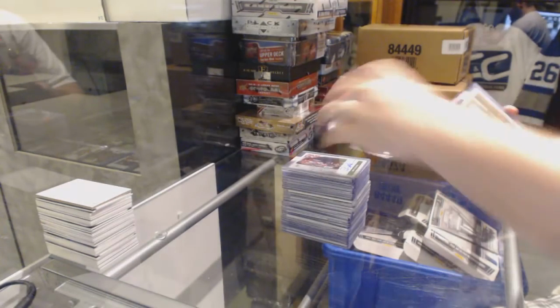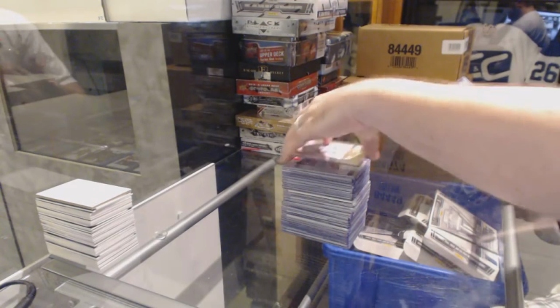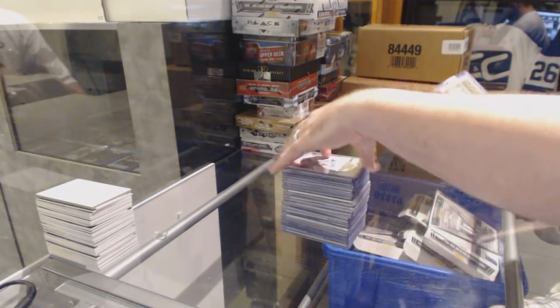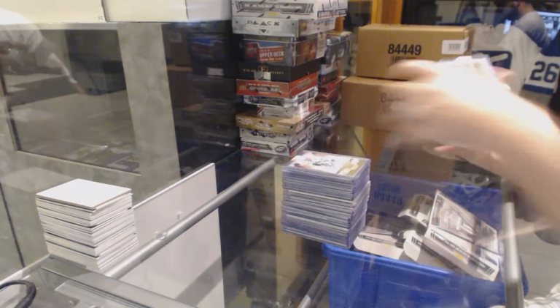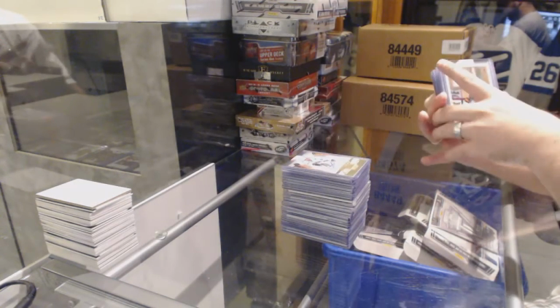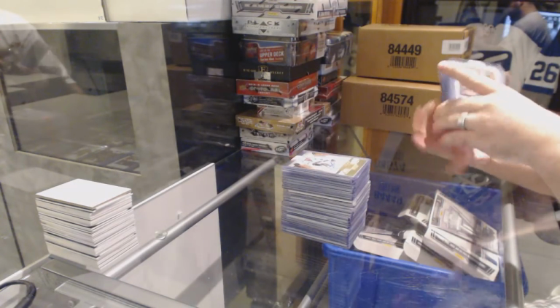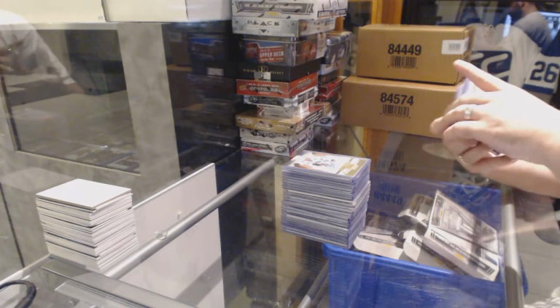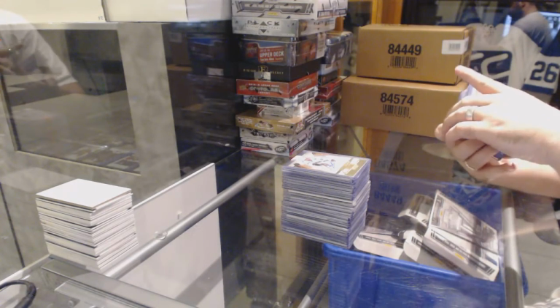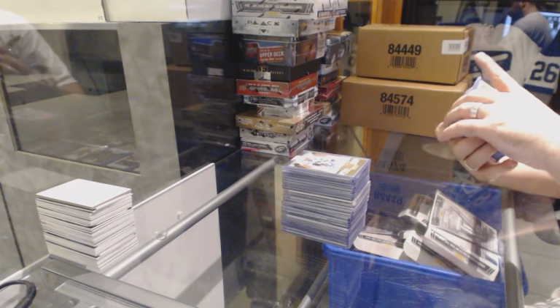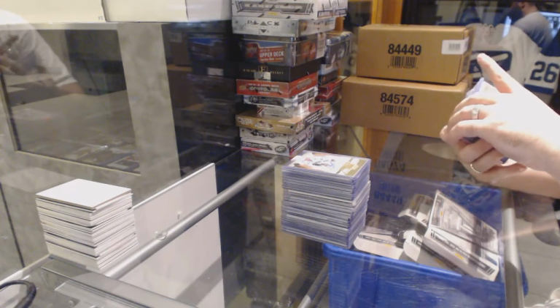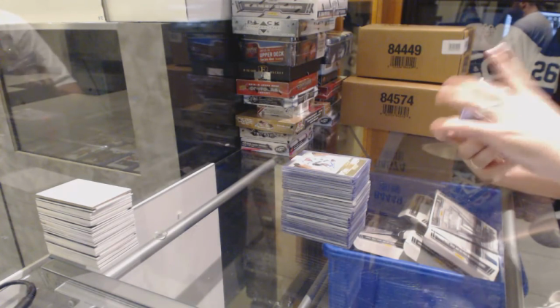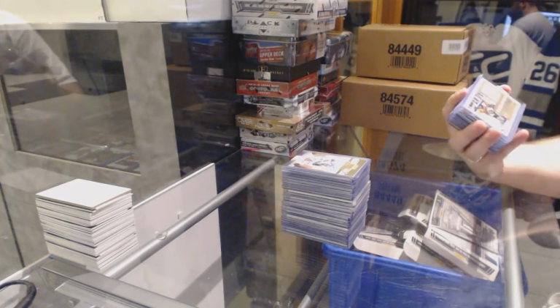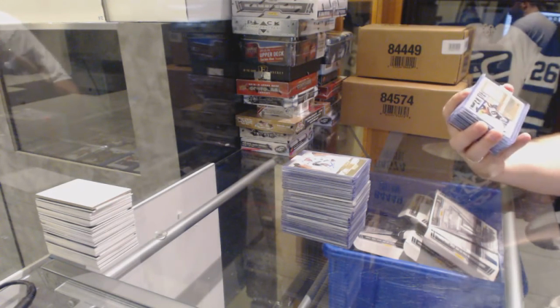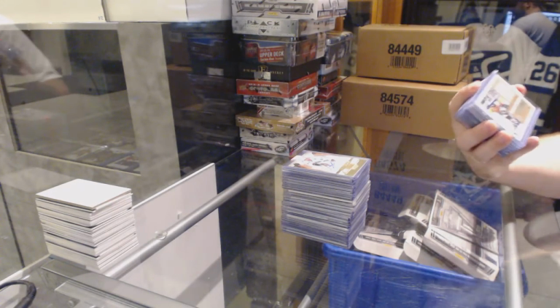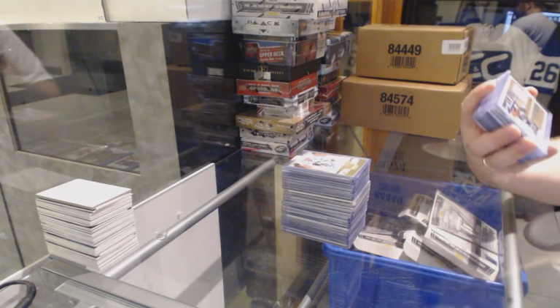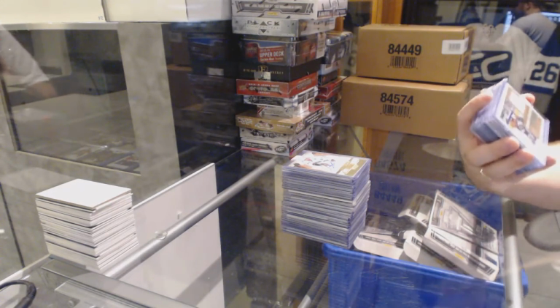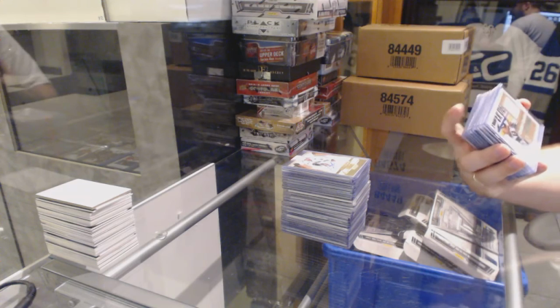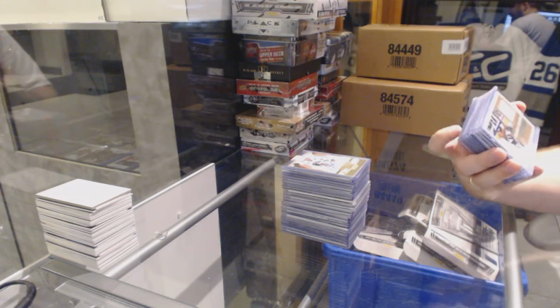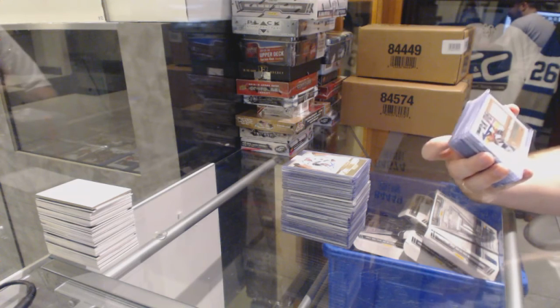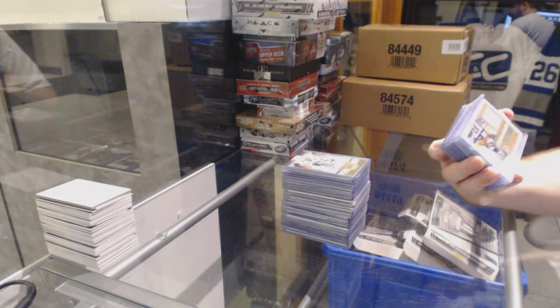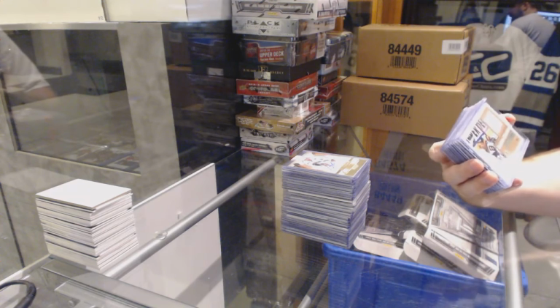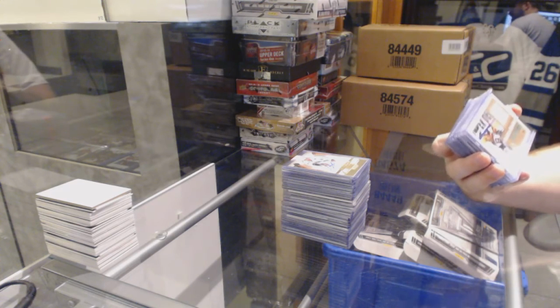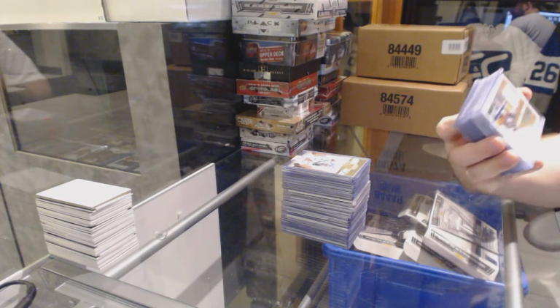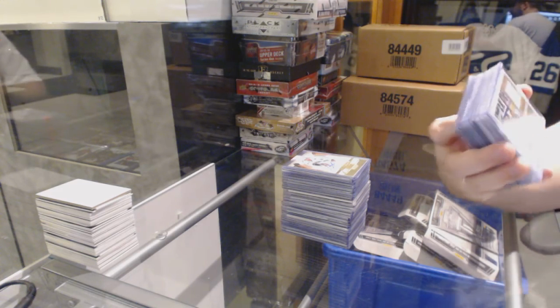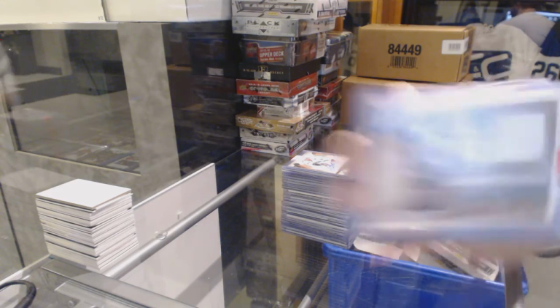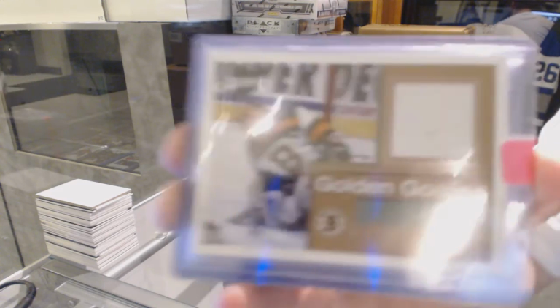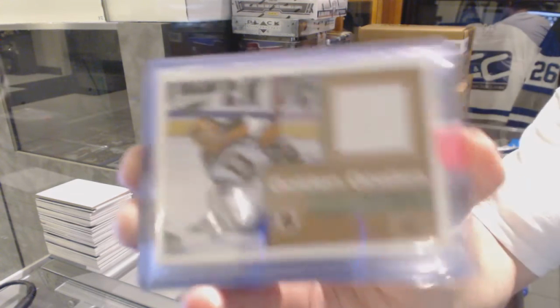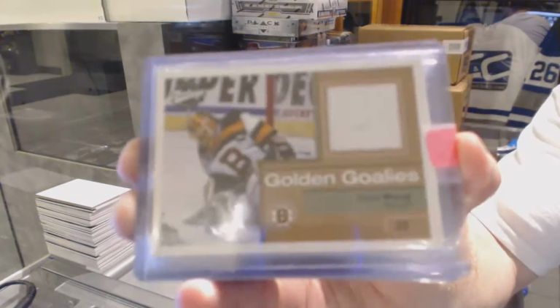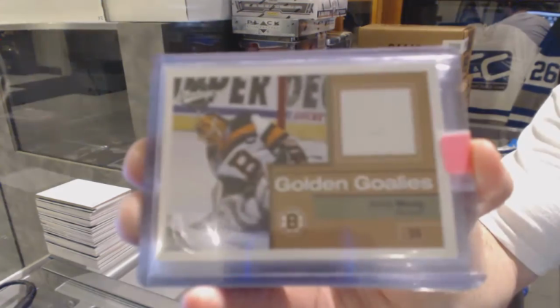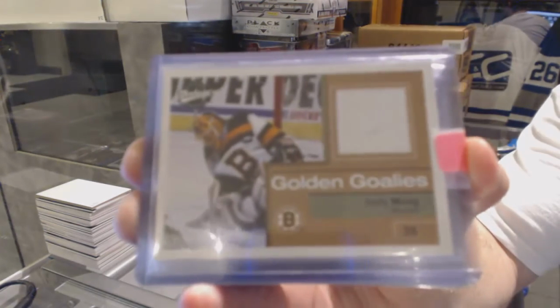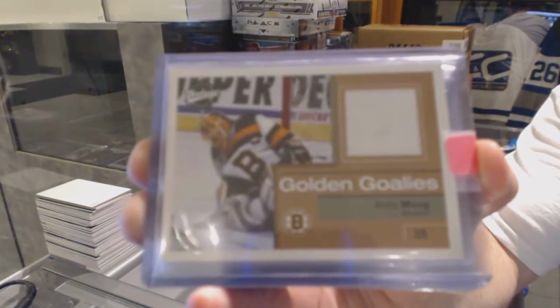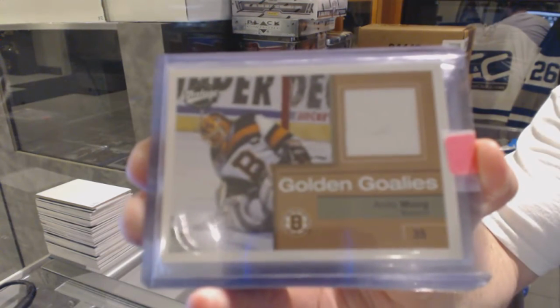For the Boston Bruins, Golden Goalies Upper Deck Vintage jersey — Andy Moog.